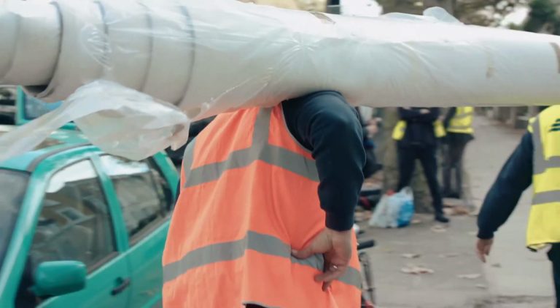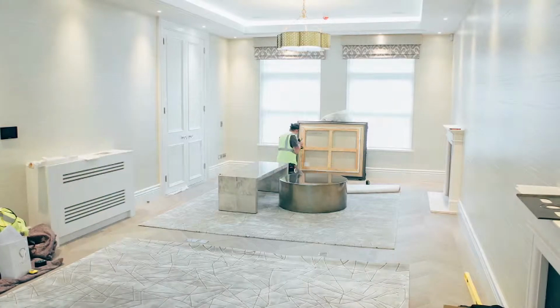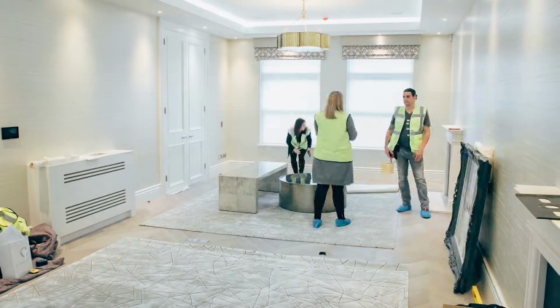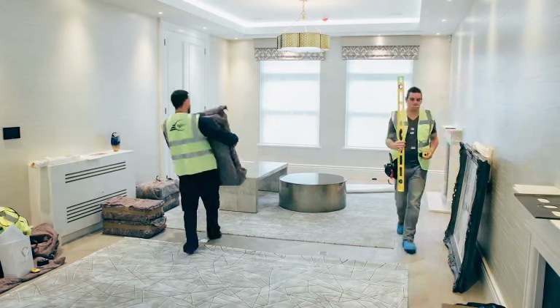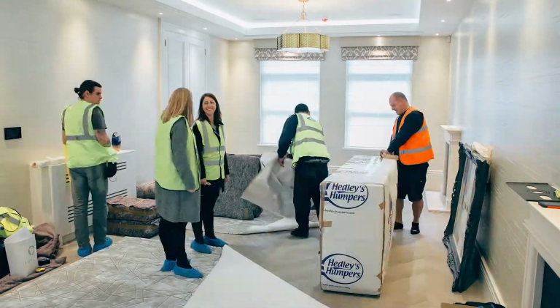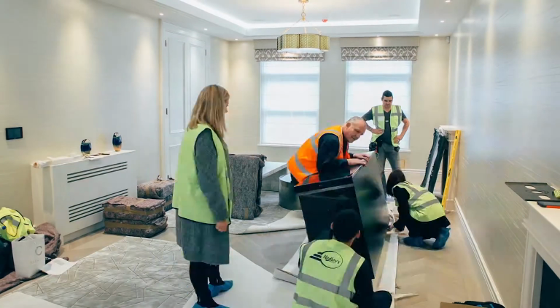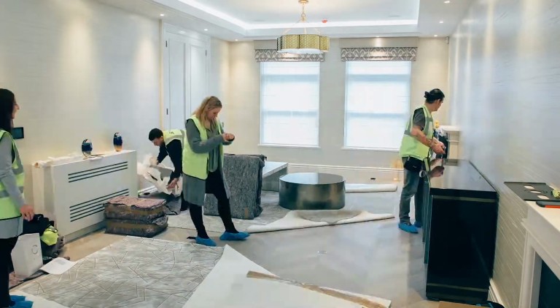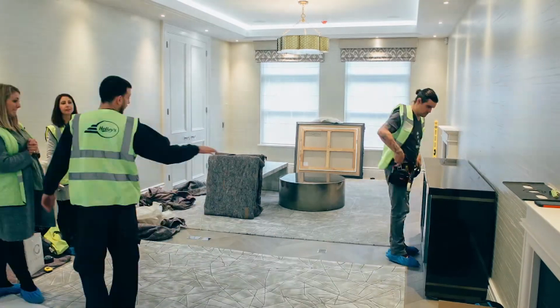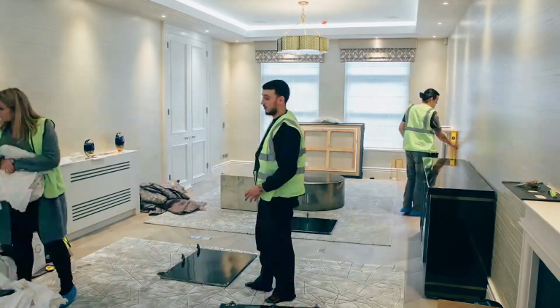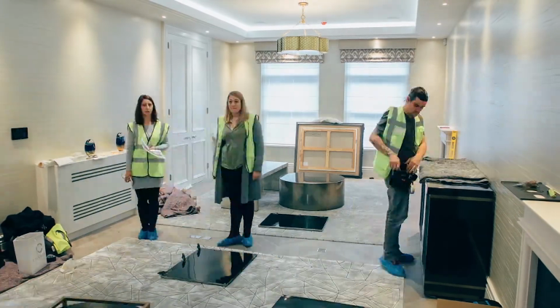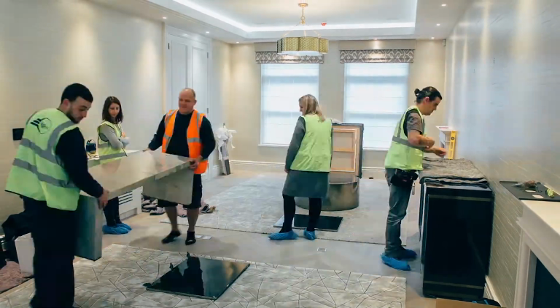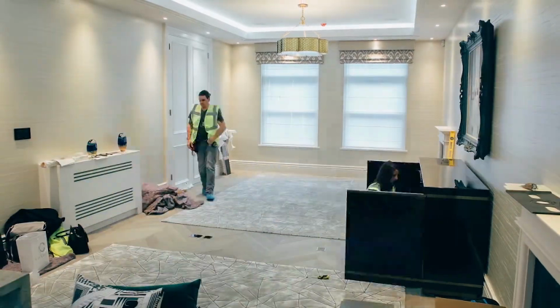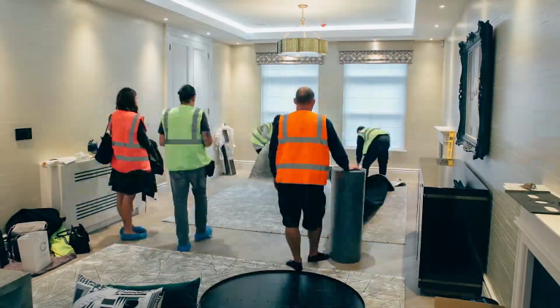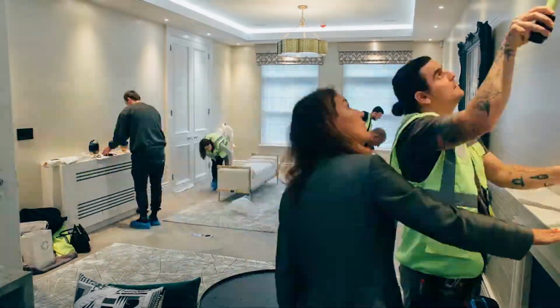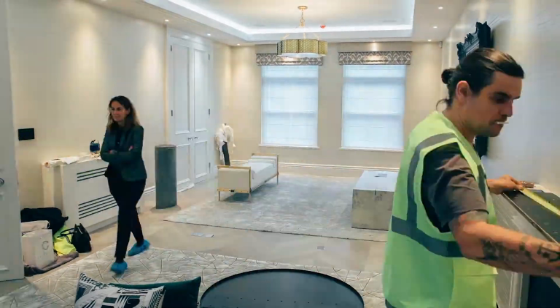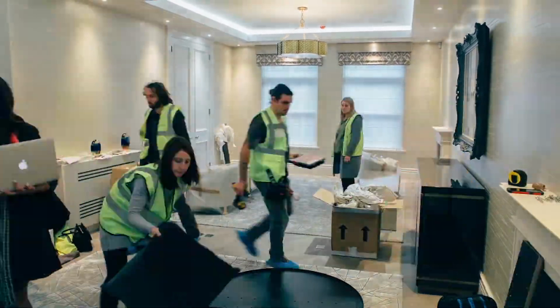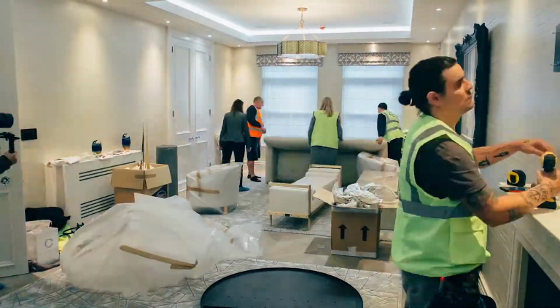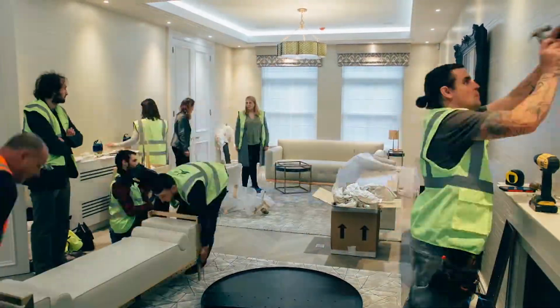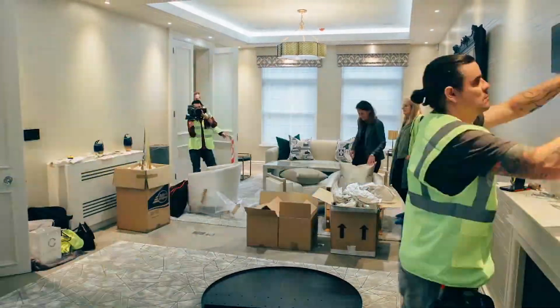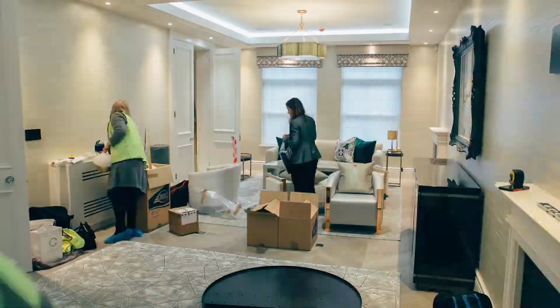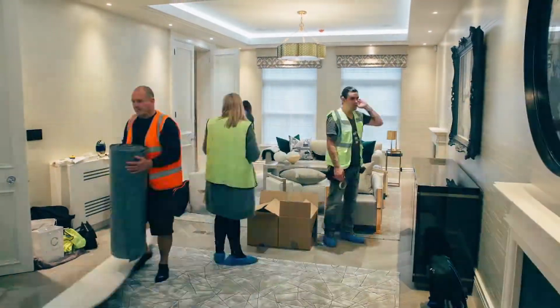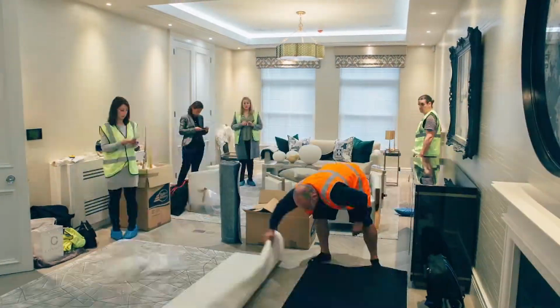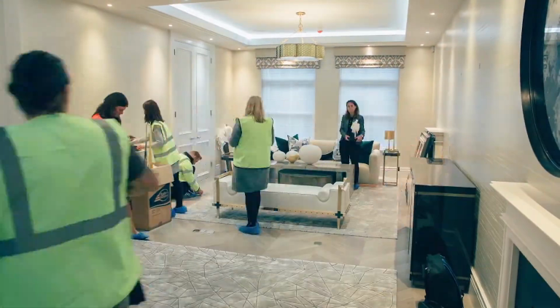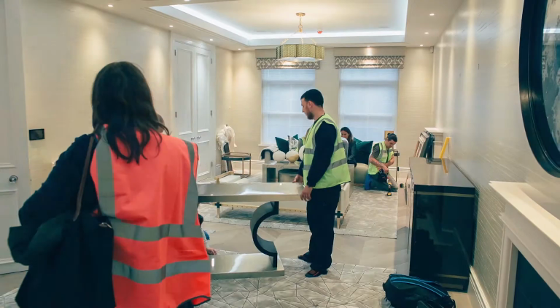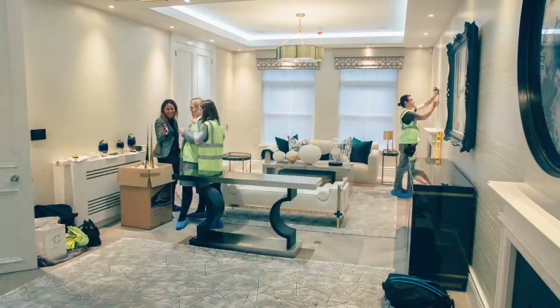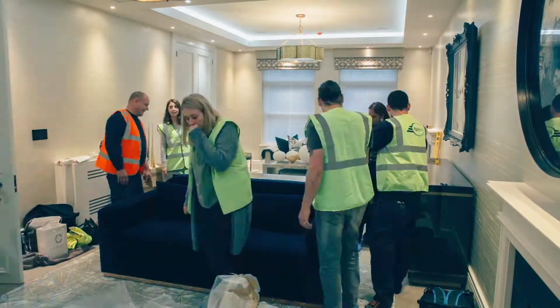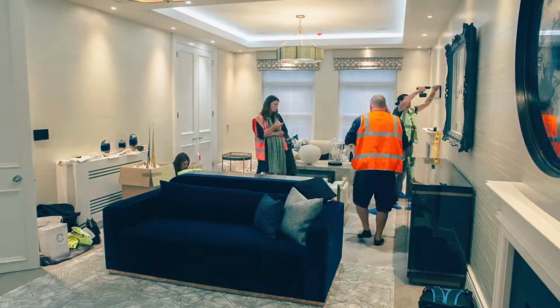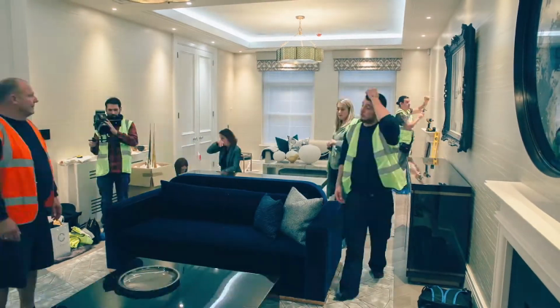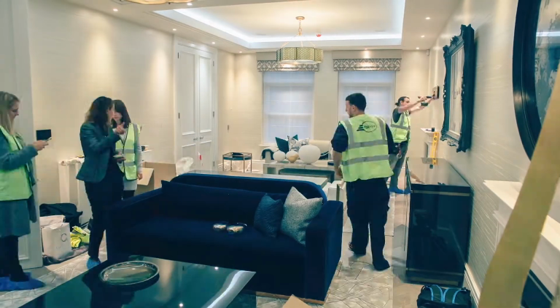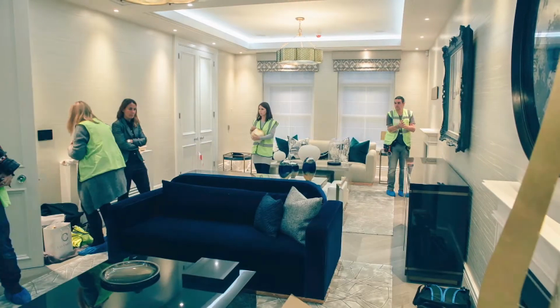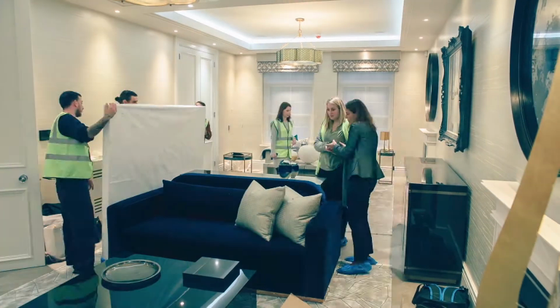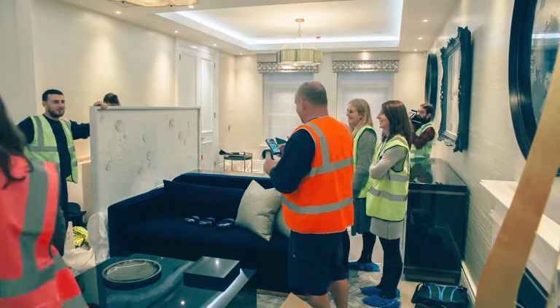When I started, we would often get called in to do the final dressing. But the great thing now is we are involved in the base build, space planning, and often before the architect has been appointed.